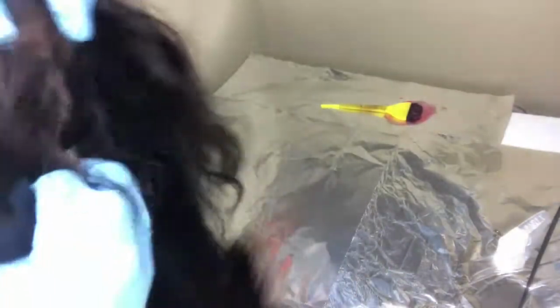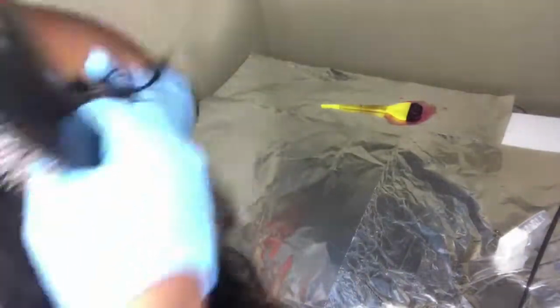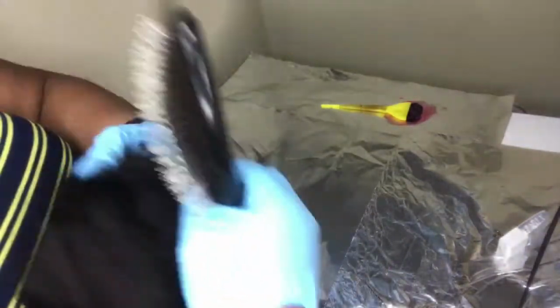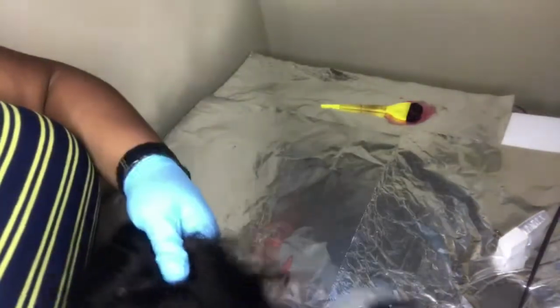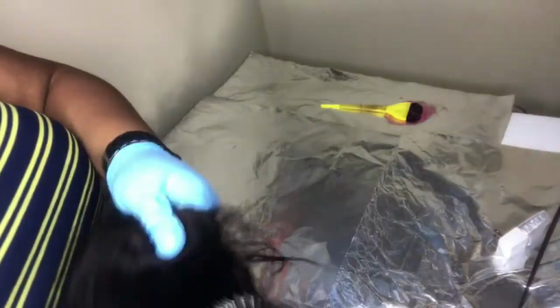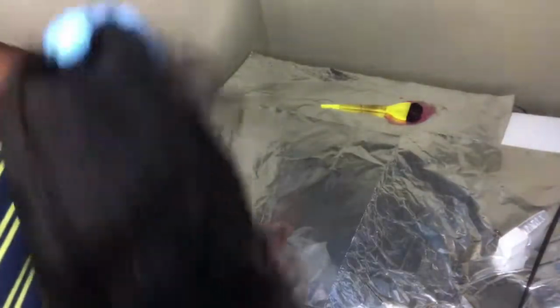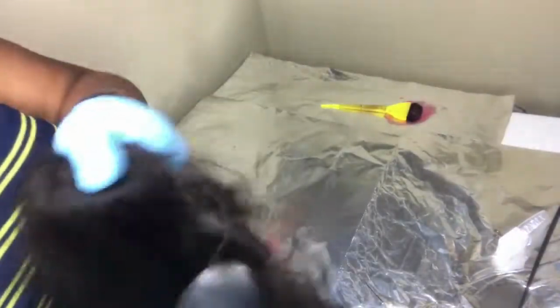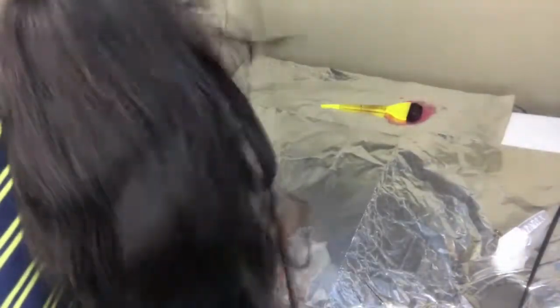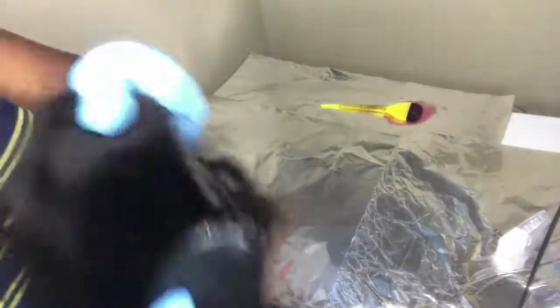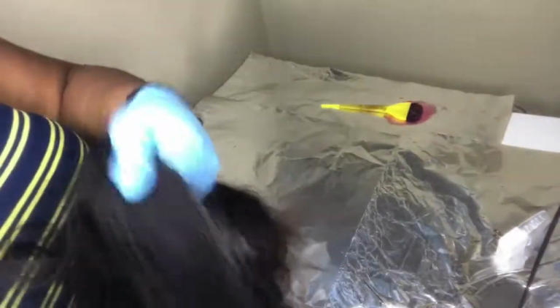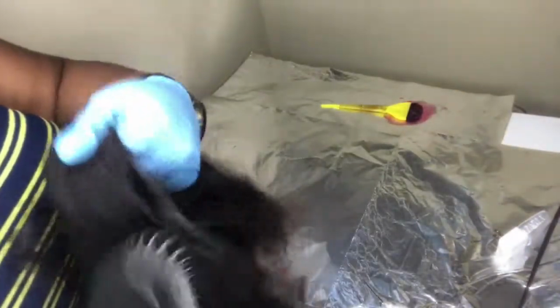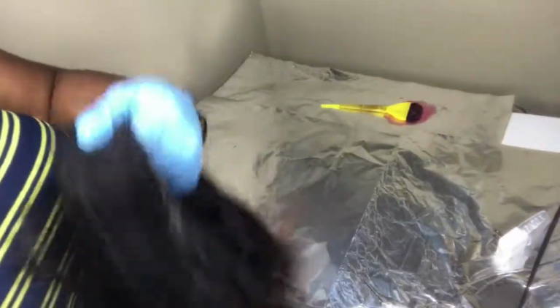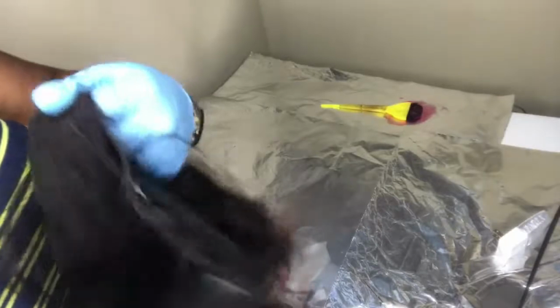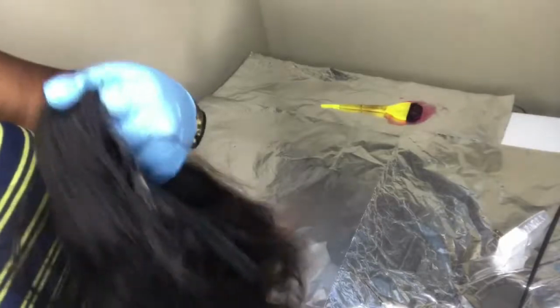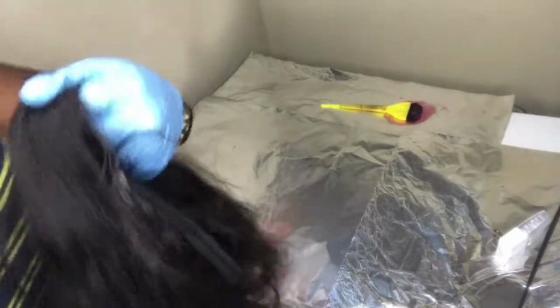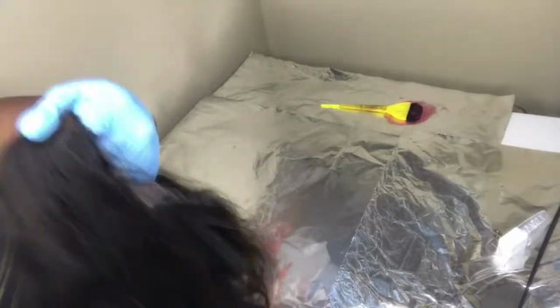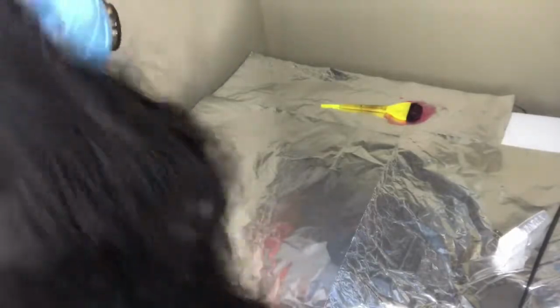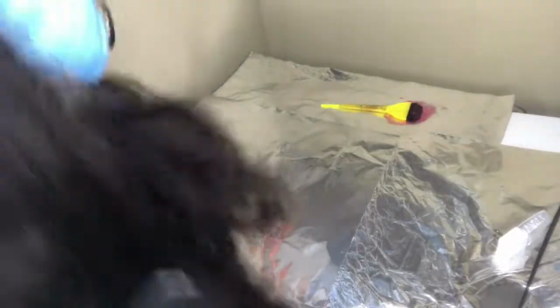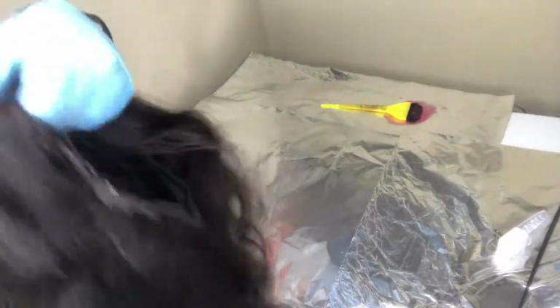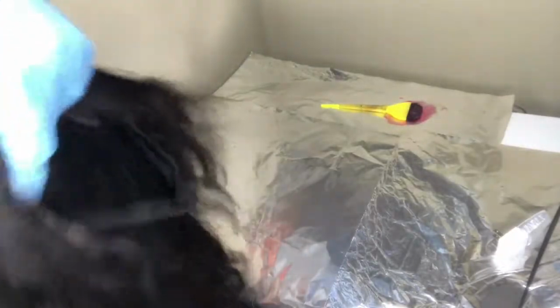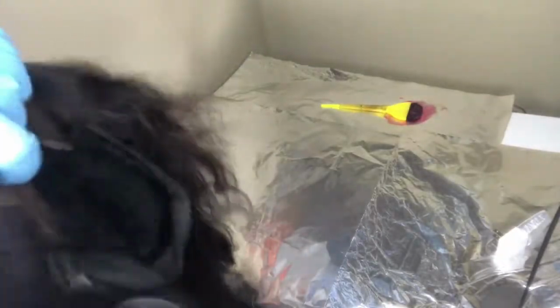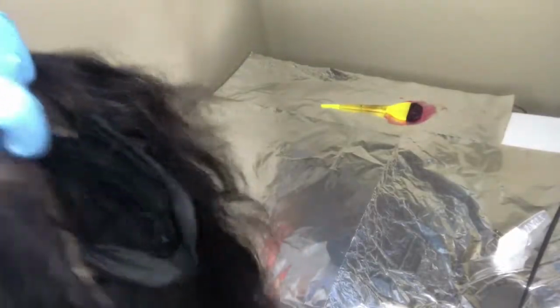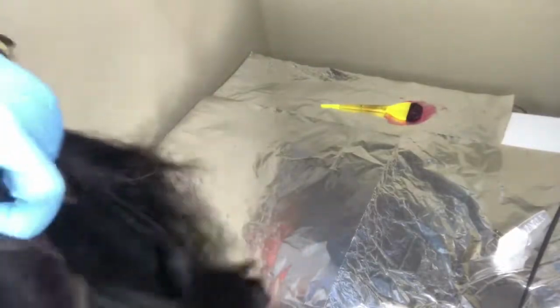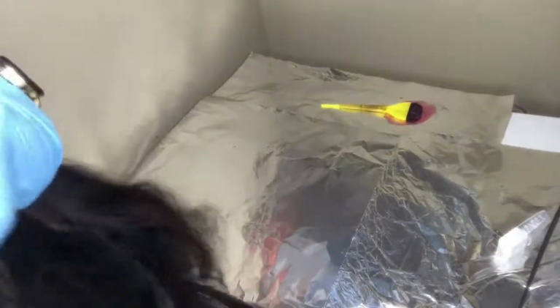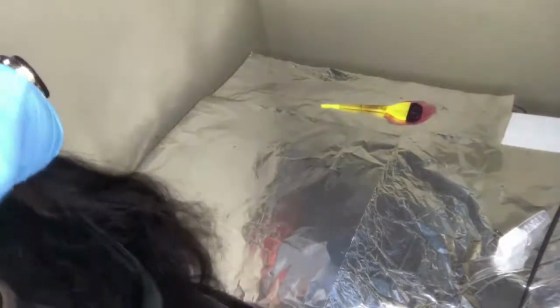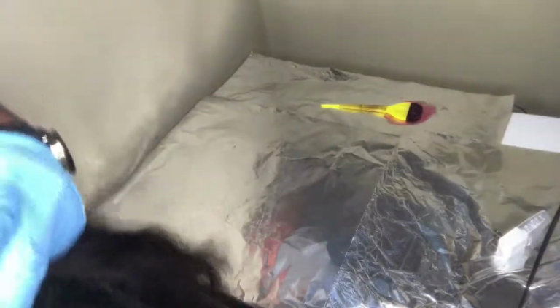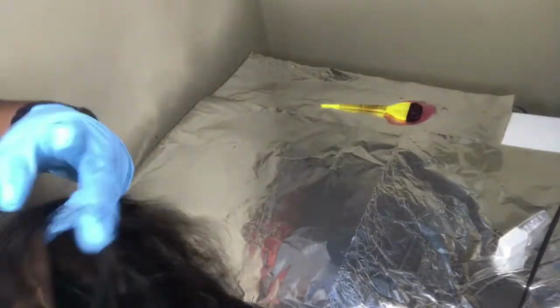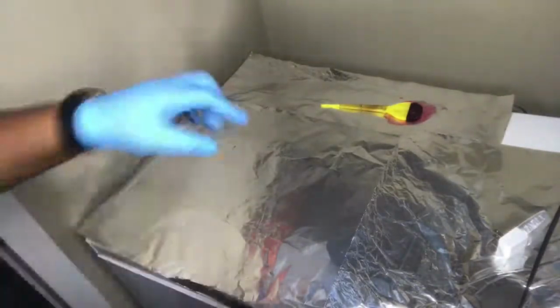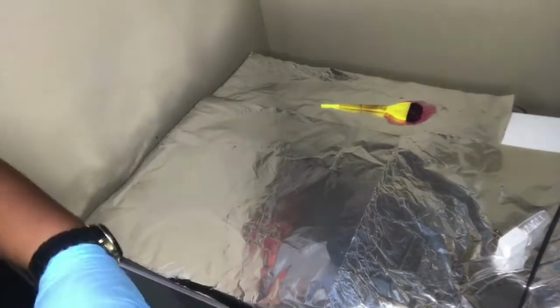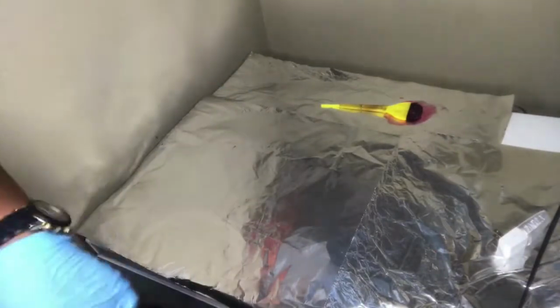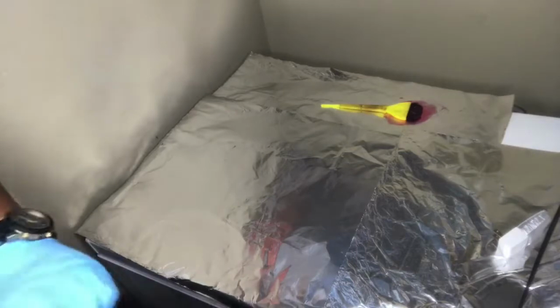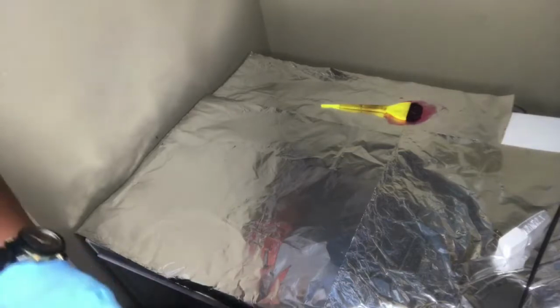Before I start, I just comb out the unit, or brush it out rather, just to make sure that it is a smooth transition onto the hair when I apply it.